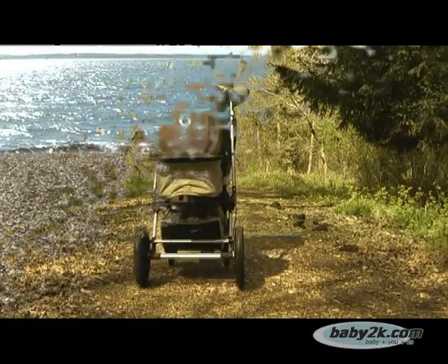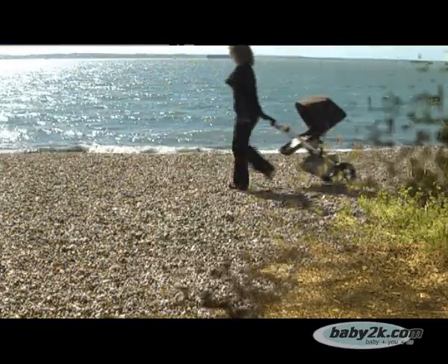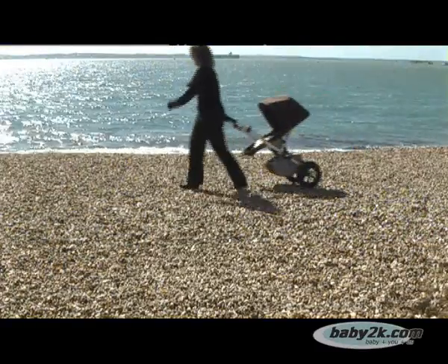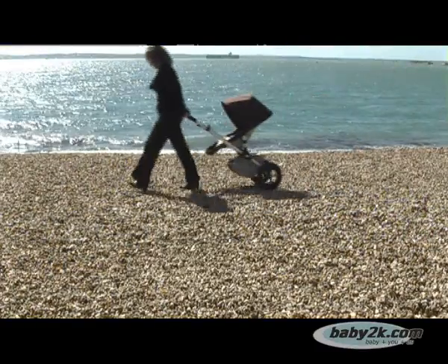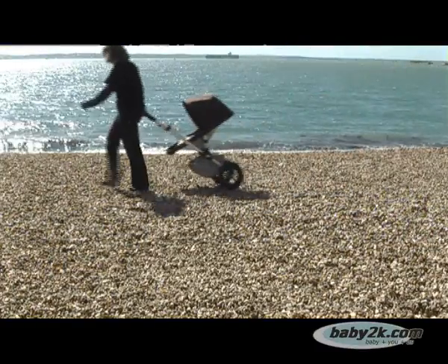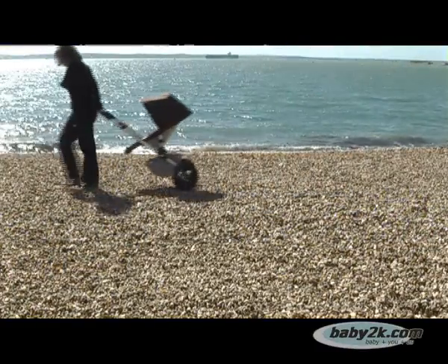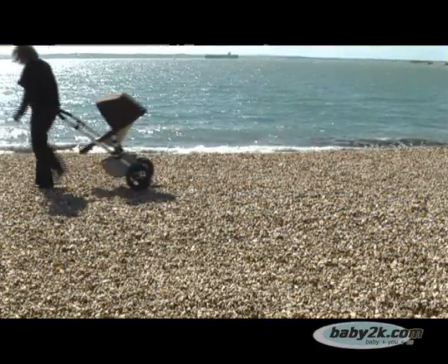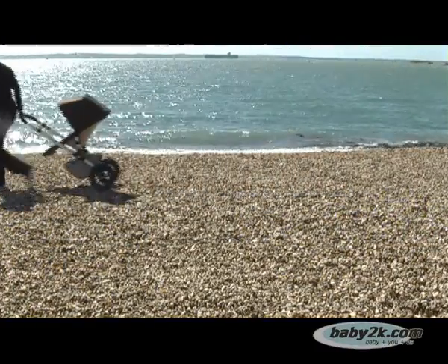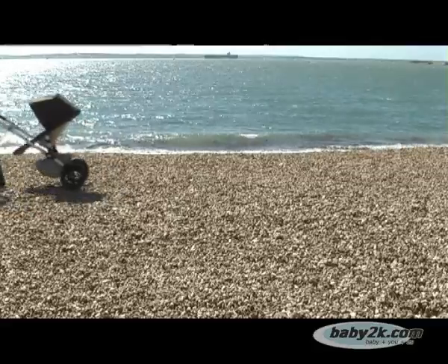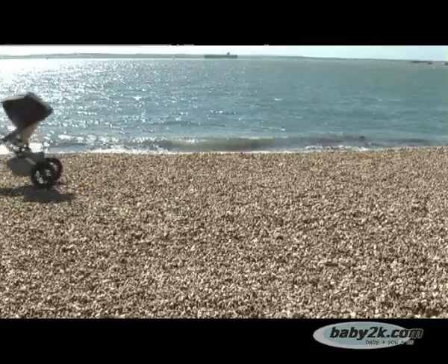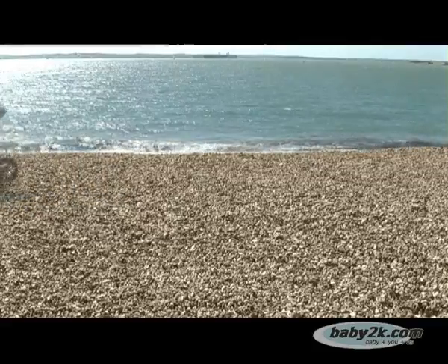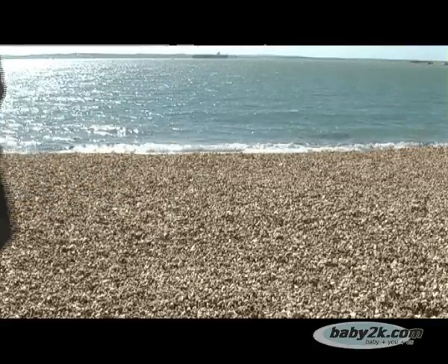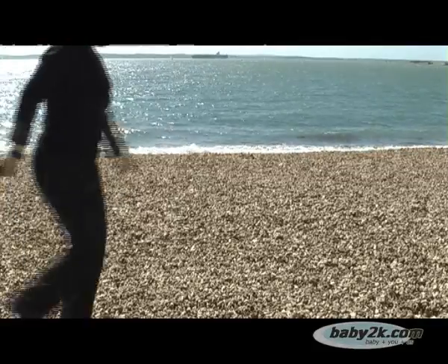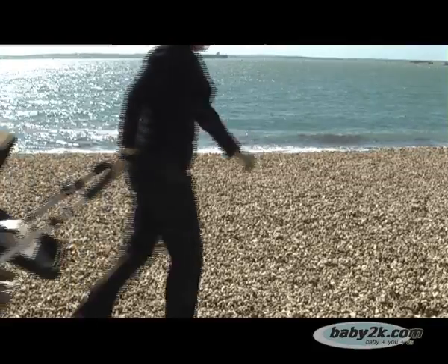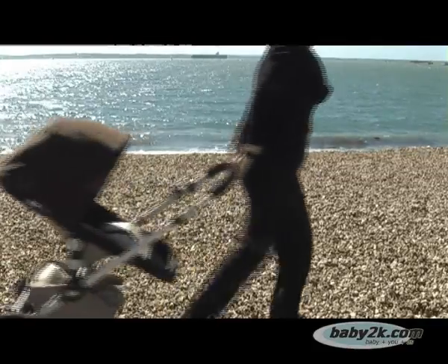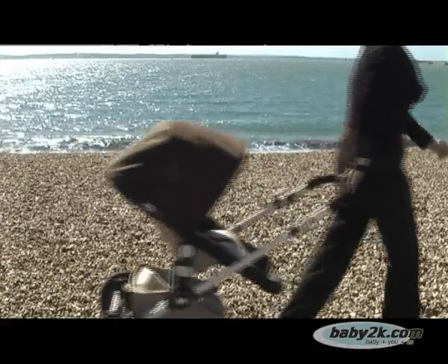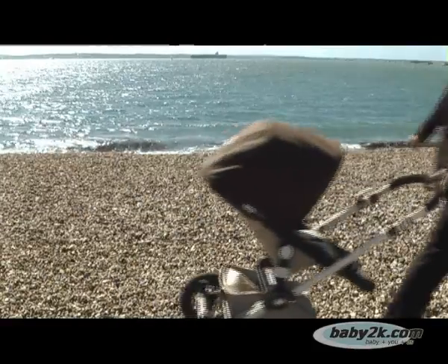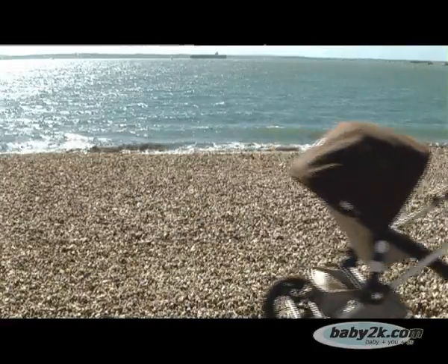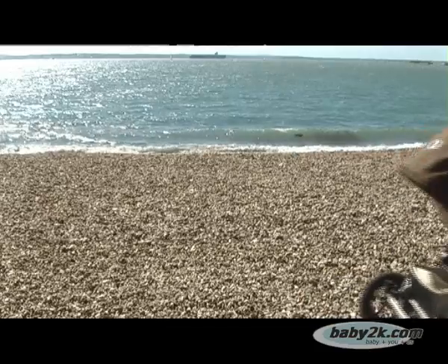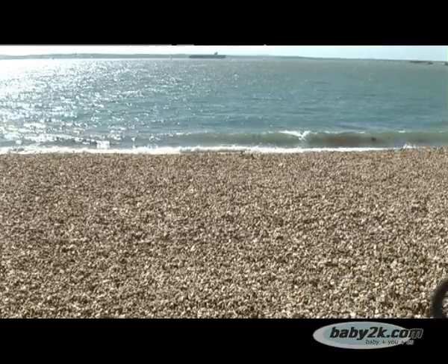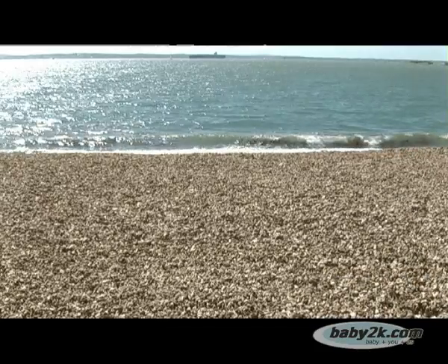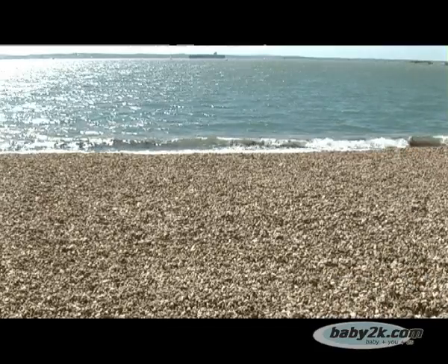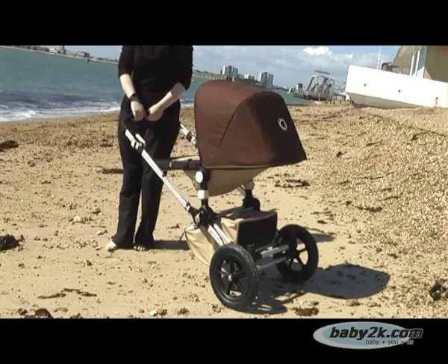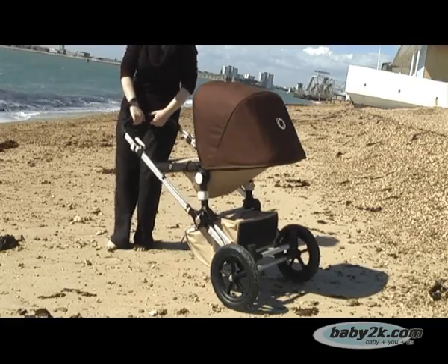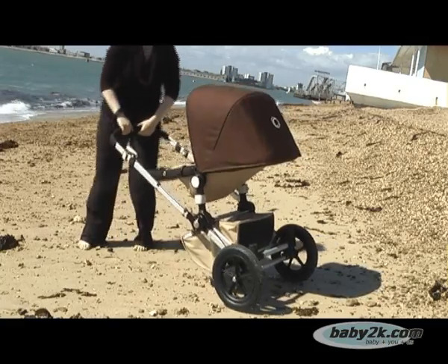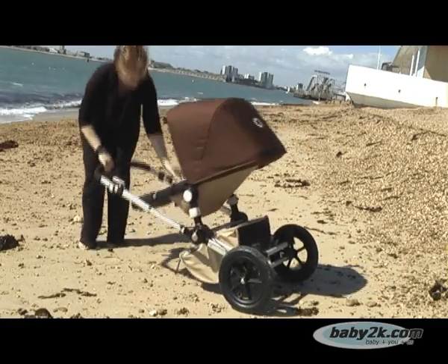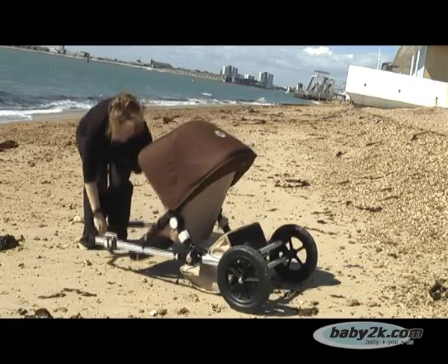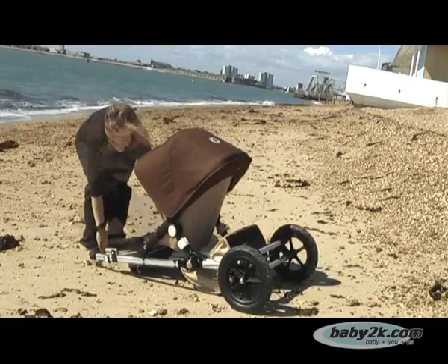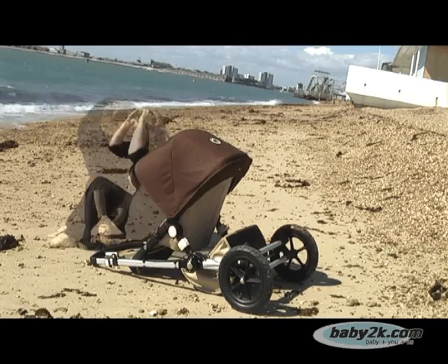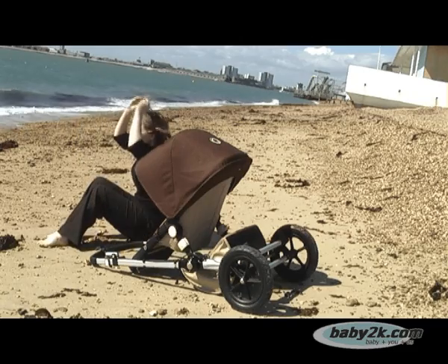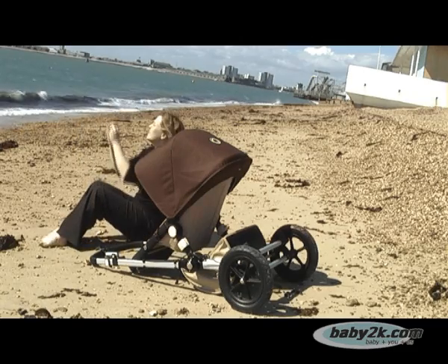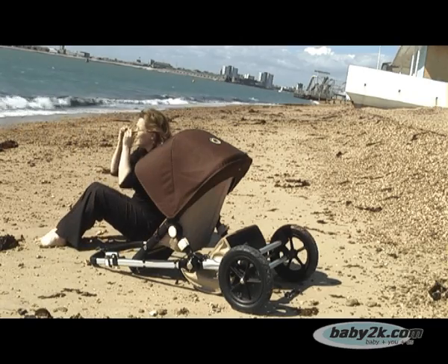Finally, in the Sand and Beach mode, when the swivel wheels are locked under the chassis or removed, the pushchair can be pulled using just the two large rear wheels. Additionally, the Chameleon's pushchair seat can also be rested on the floor to transform into a handy picnic seat.